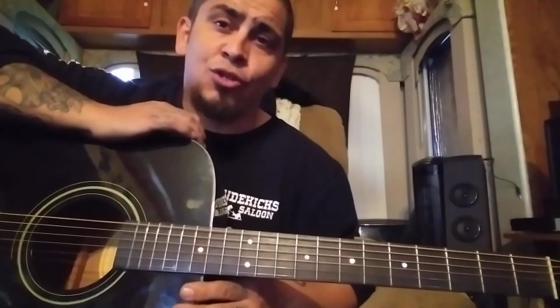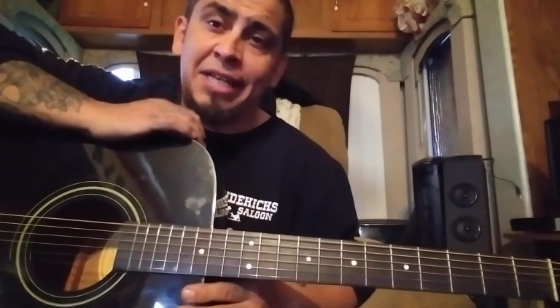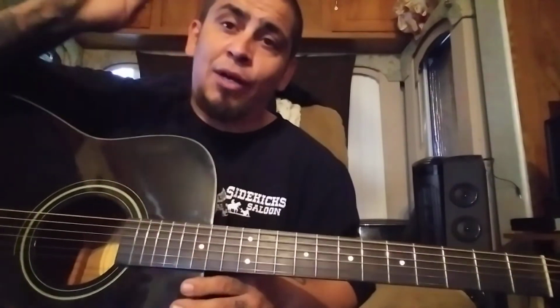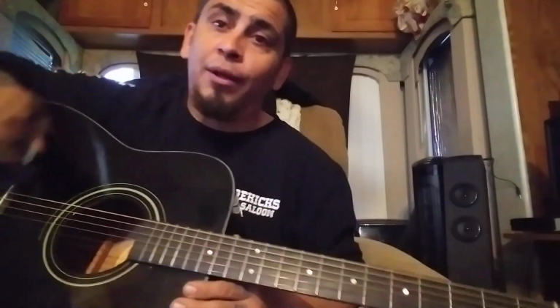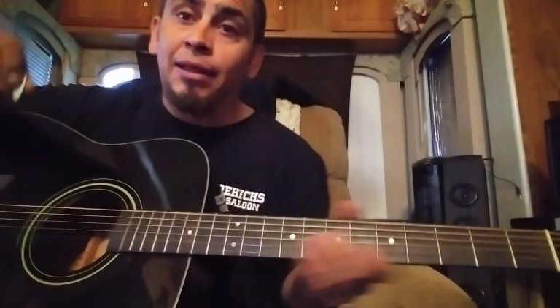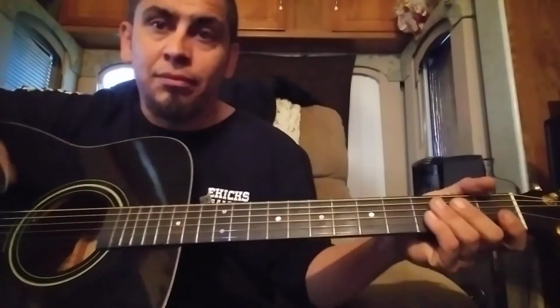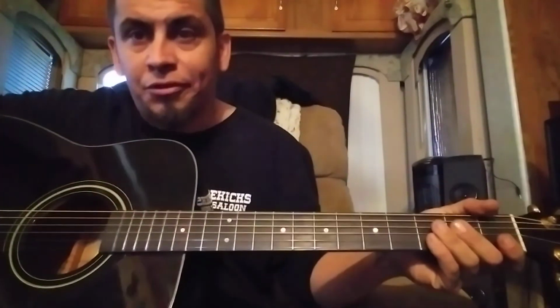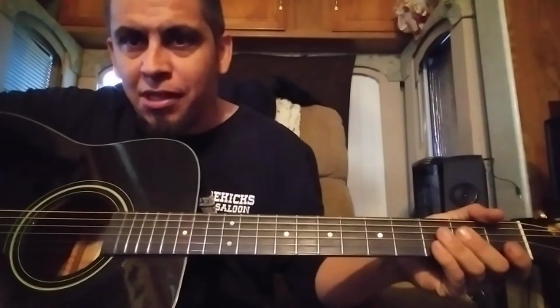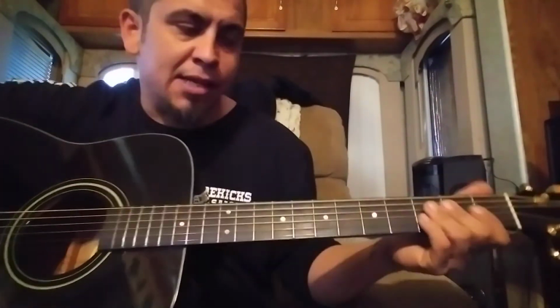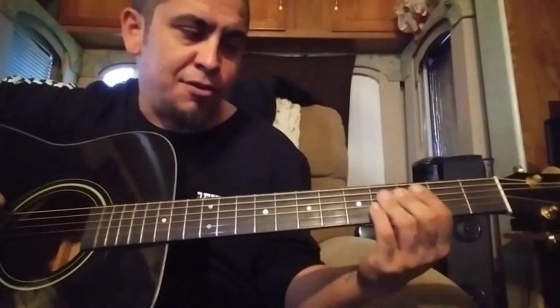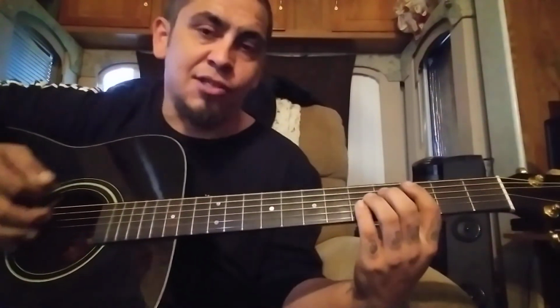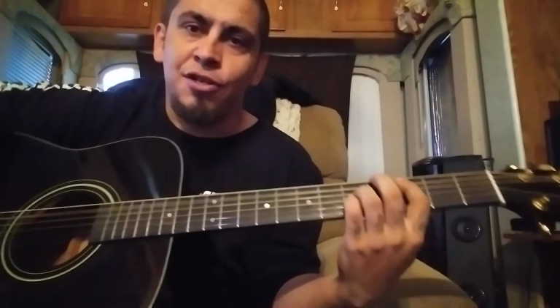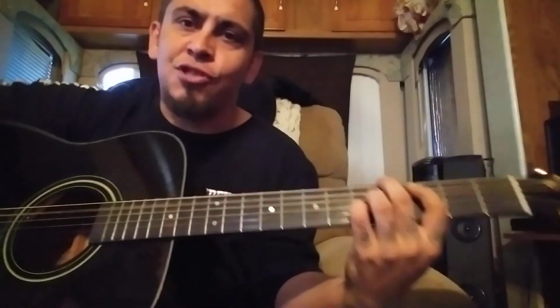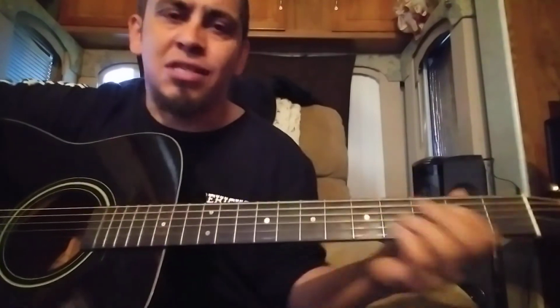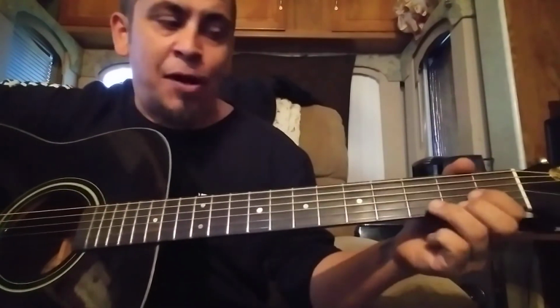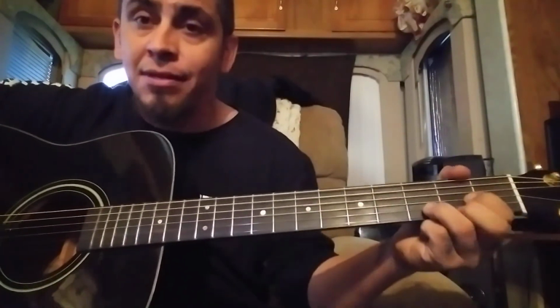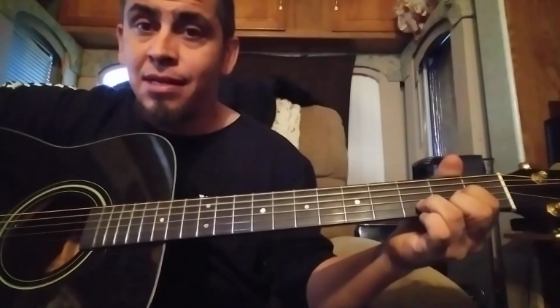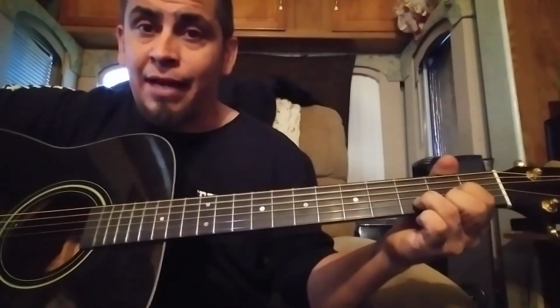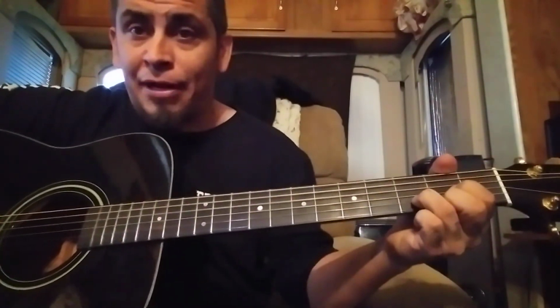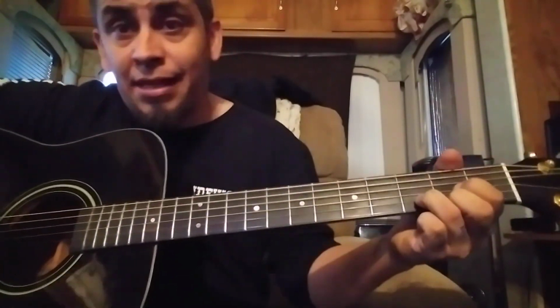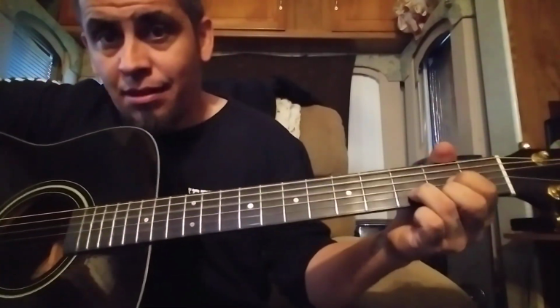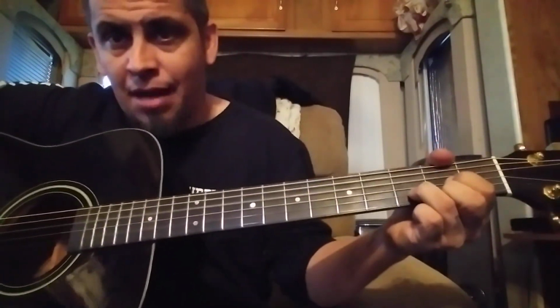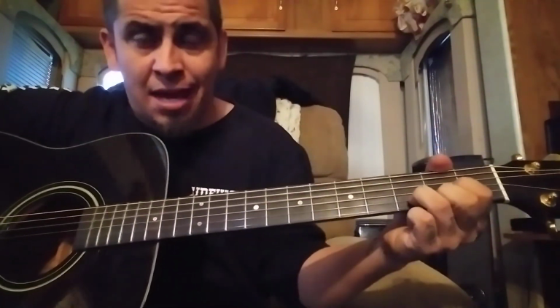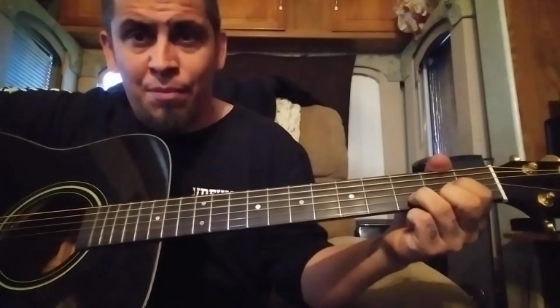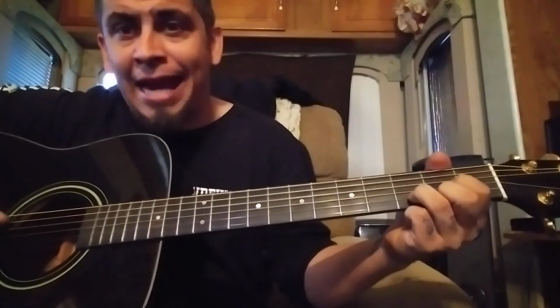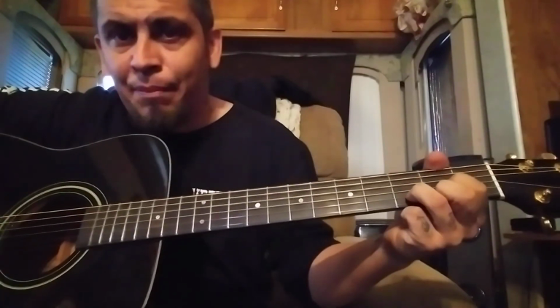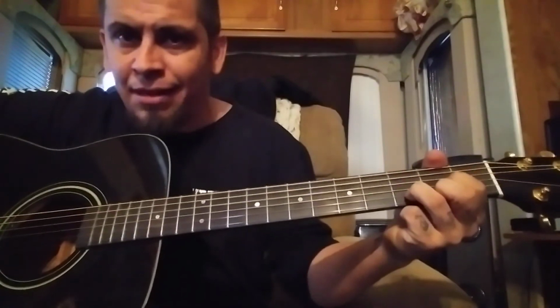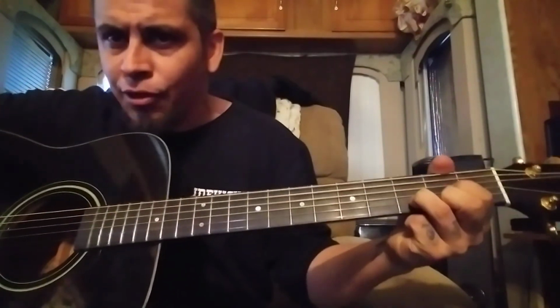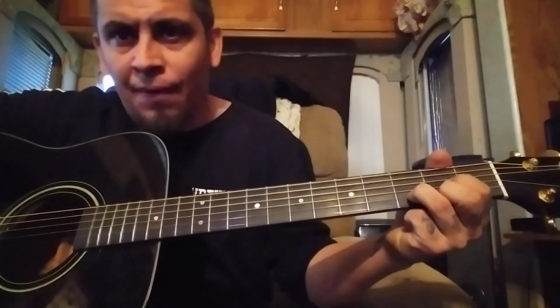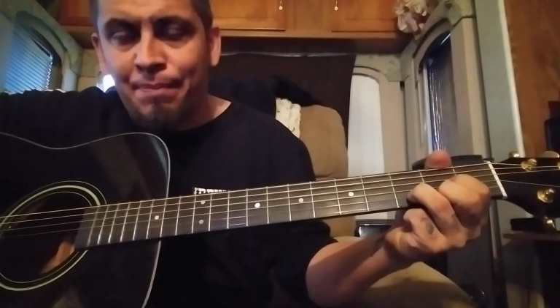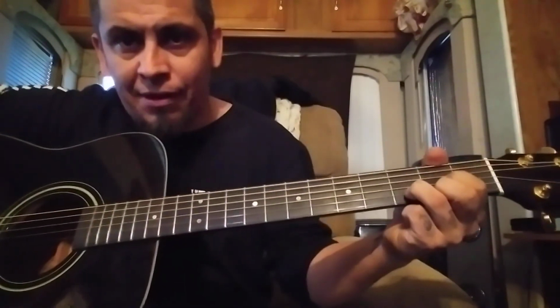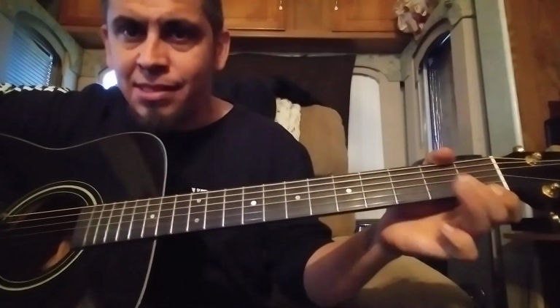It's like Drop D but really, really low — Drop C, Drop D, you get it. You still use the same finger patterns. If you want to make your D chord, technically you're still in that D pattern — just now it's C. And G in Drop C would be like down here.